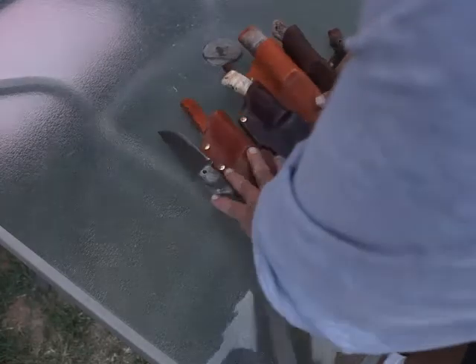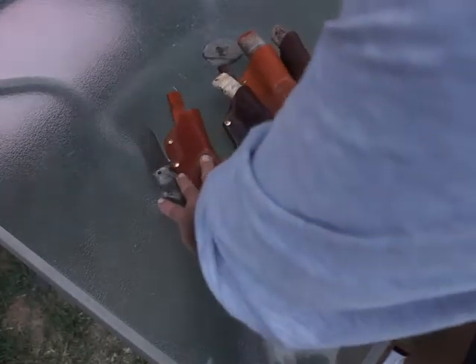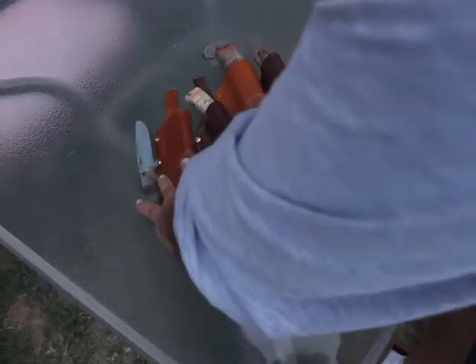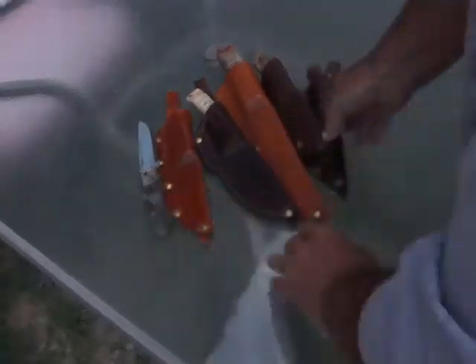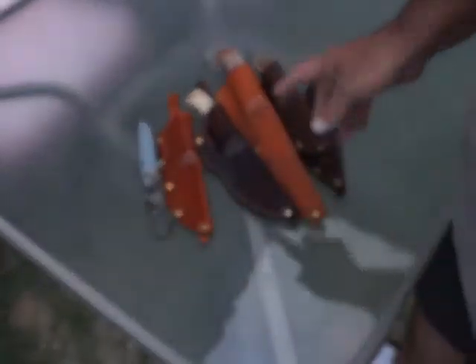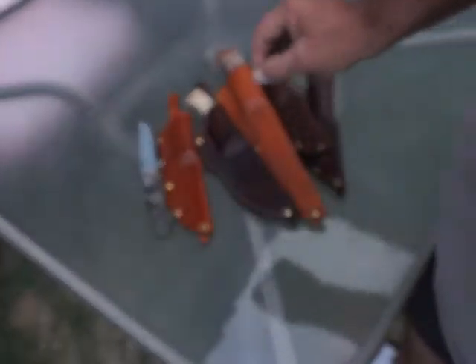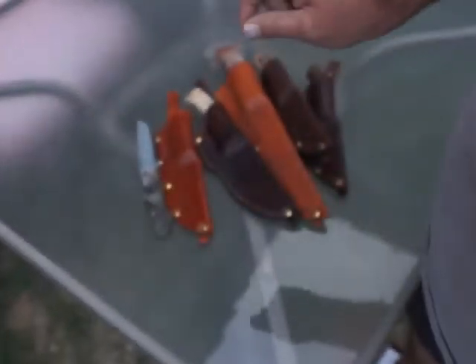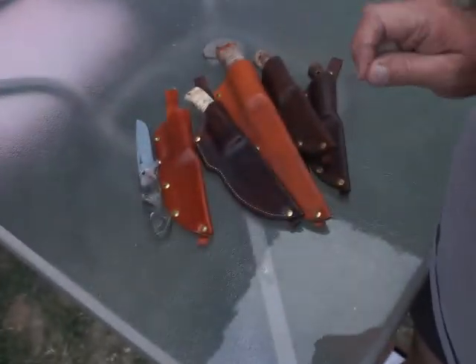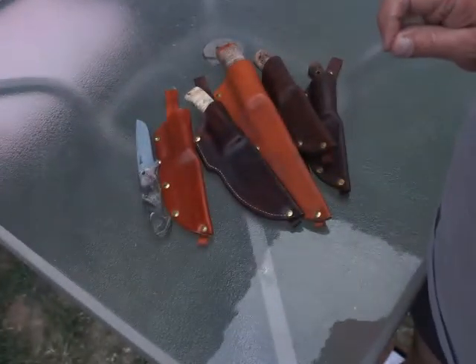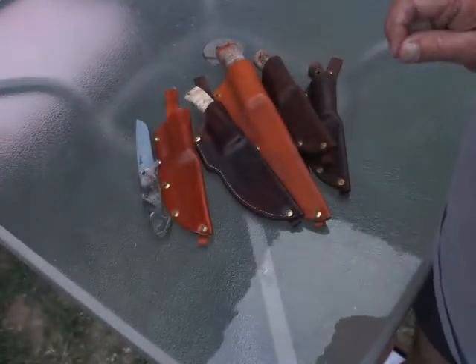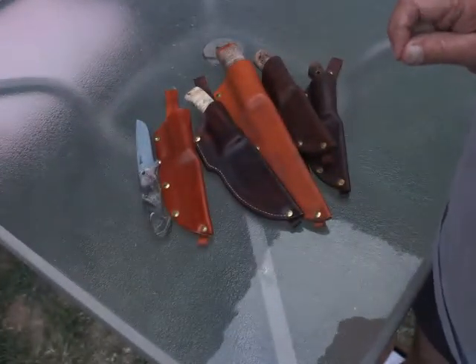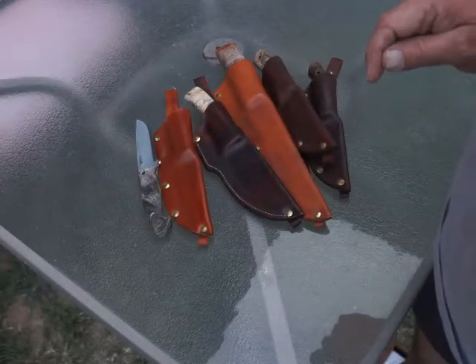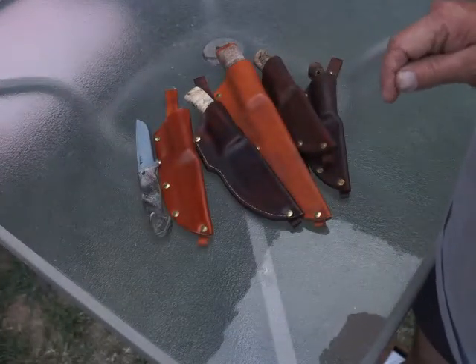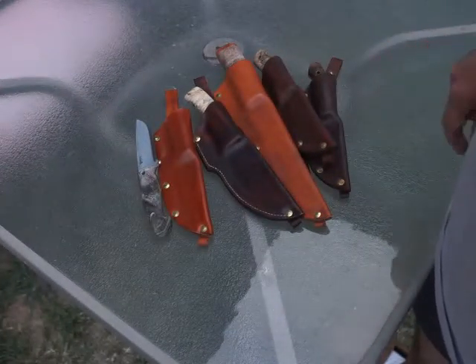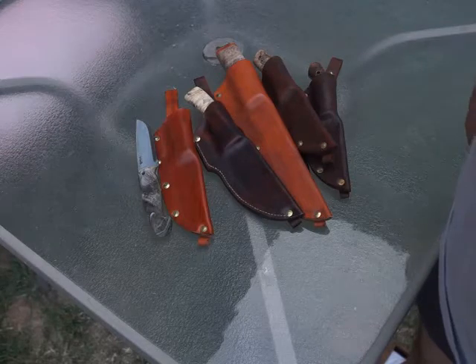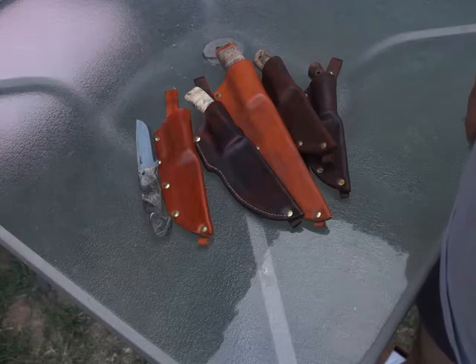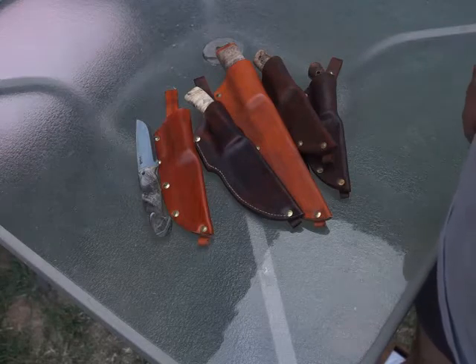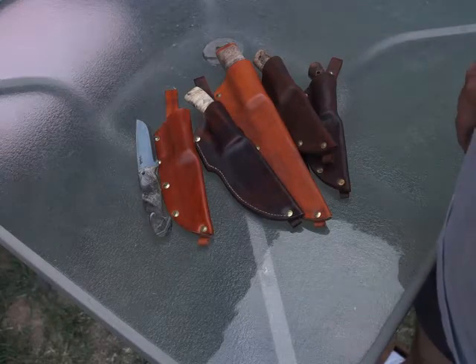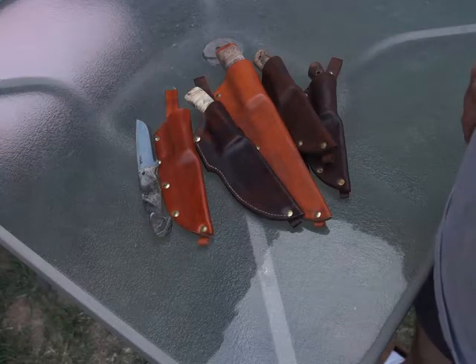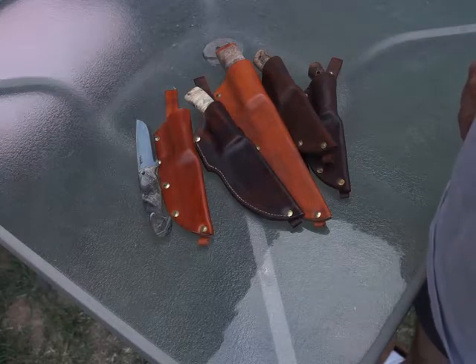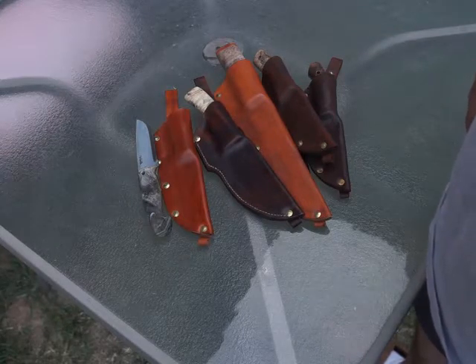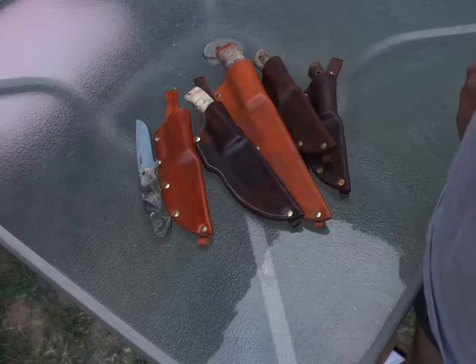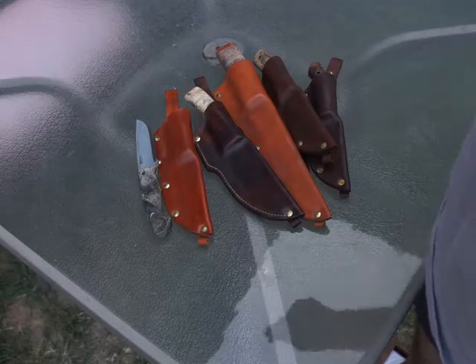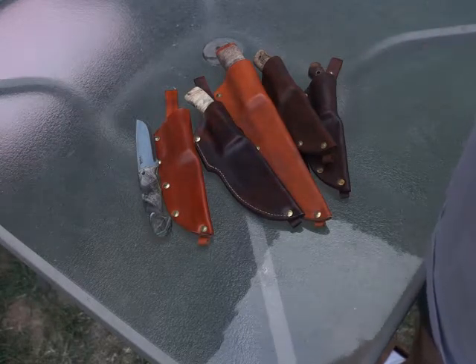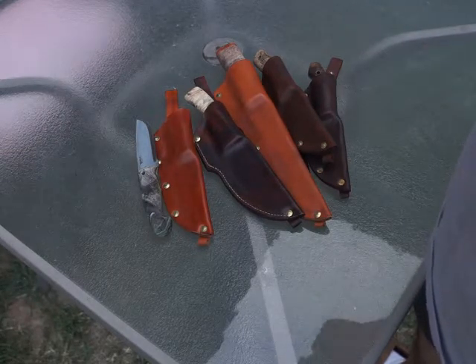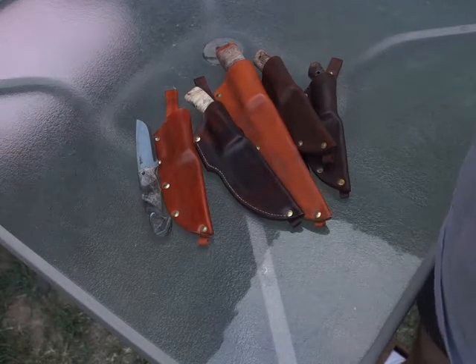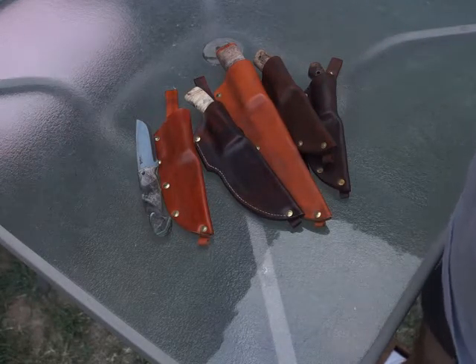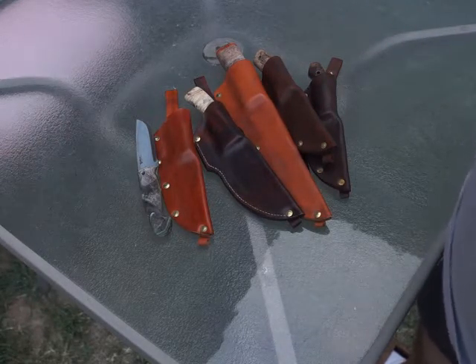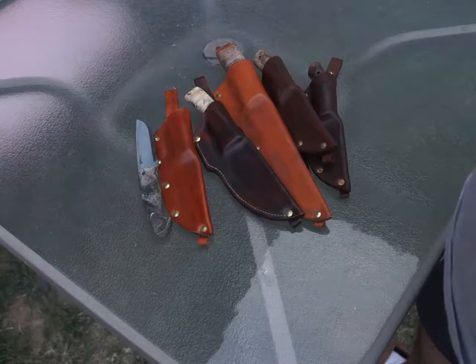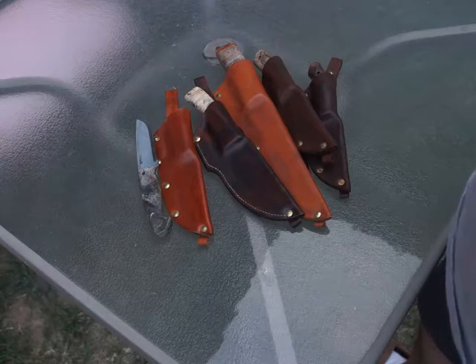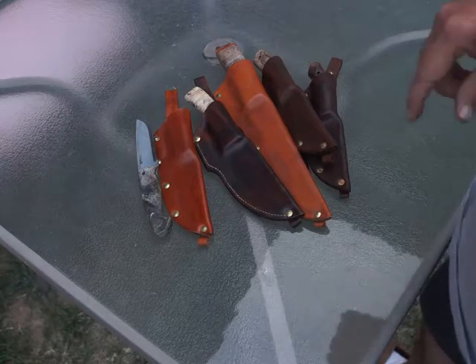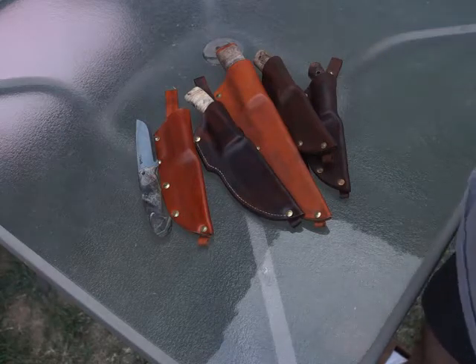Anyway, all of these are for sale right now on my eBay store. That's surplus-steve11 on eBay, and I'll put the link in the description below.